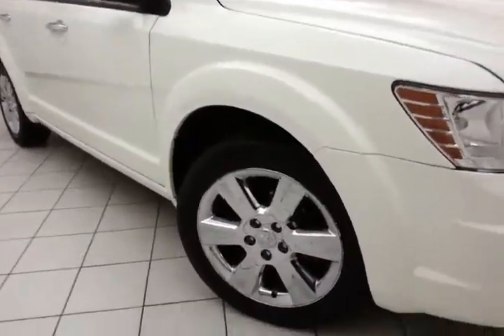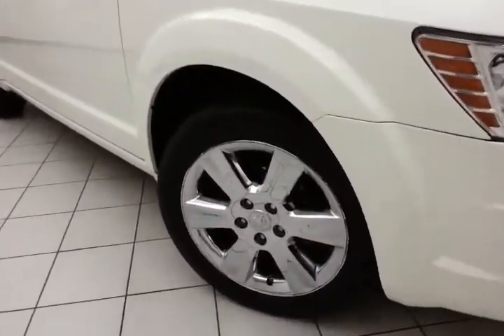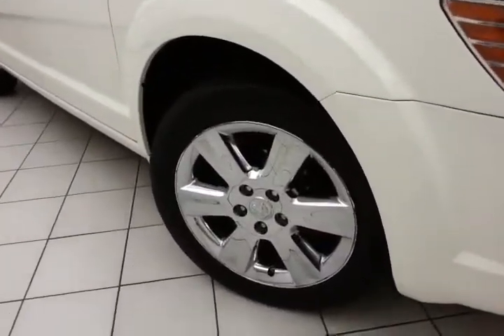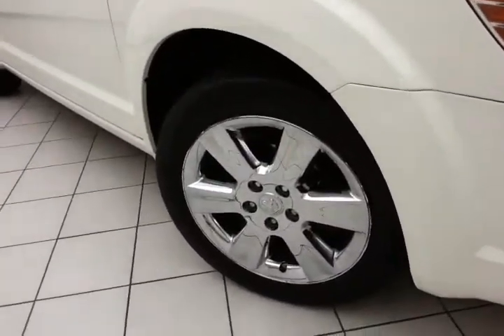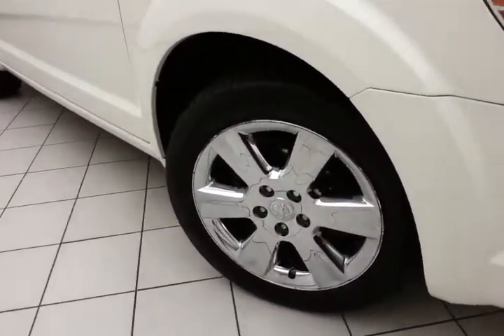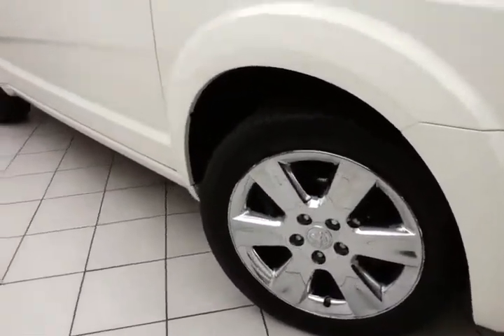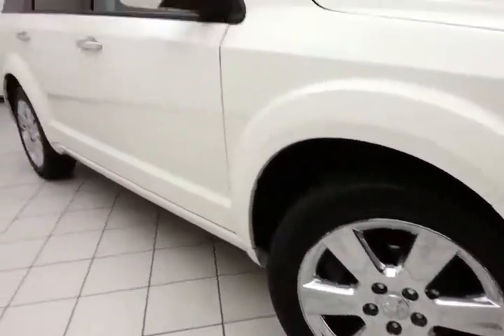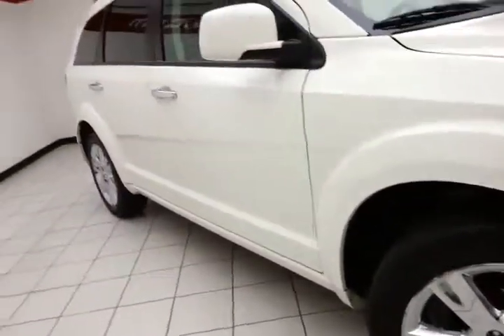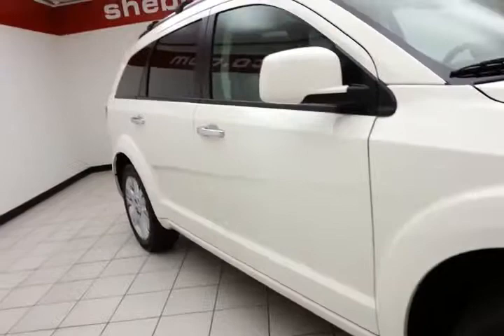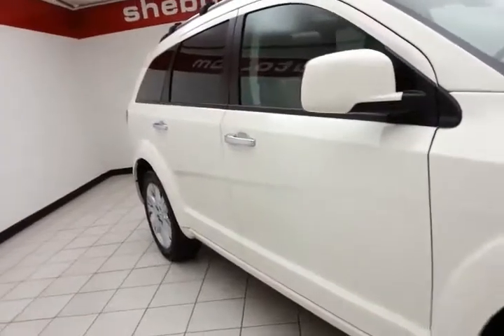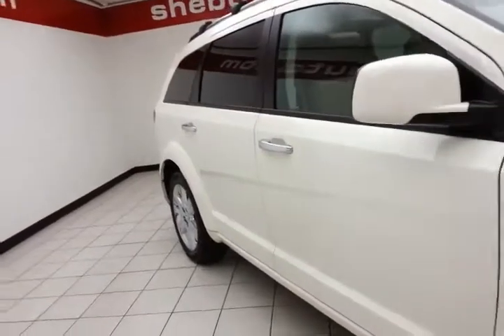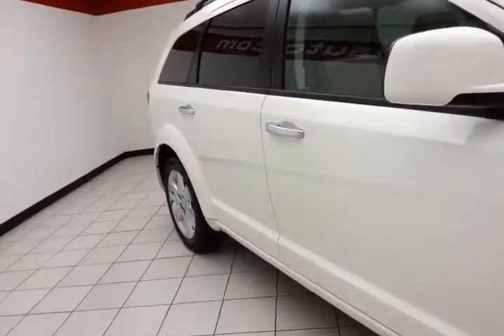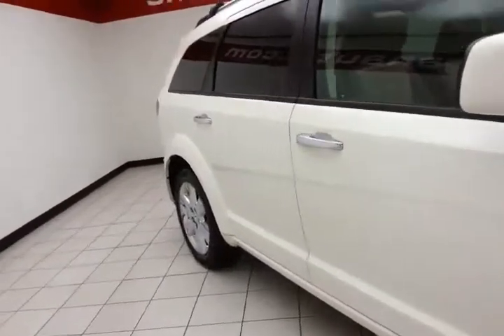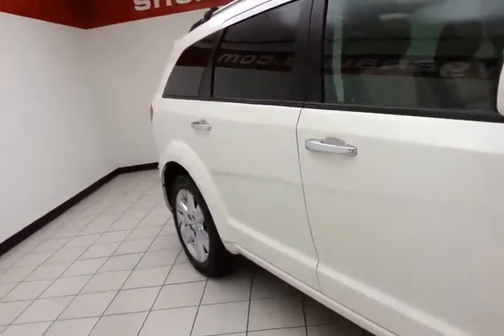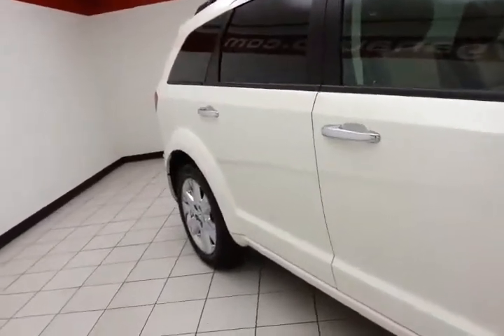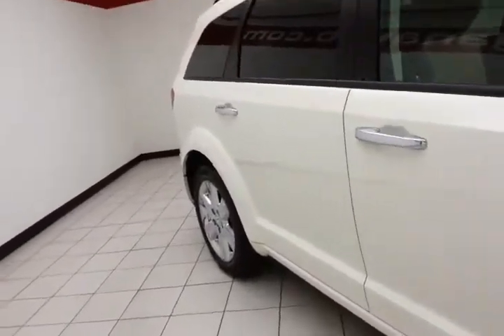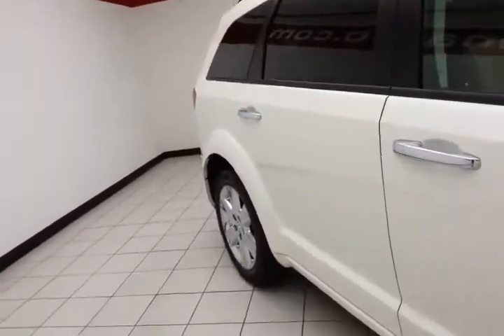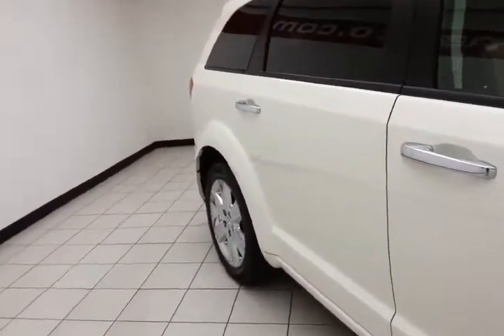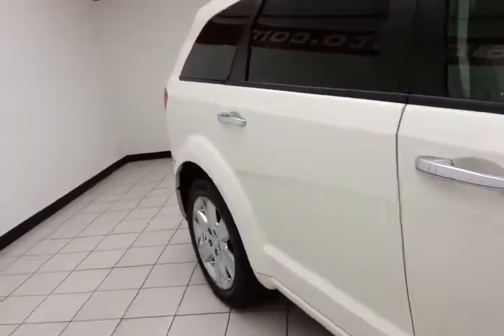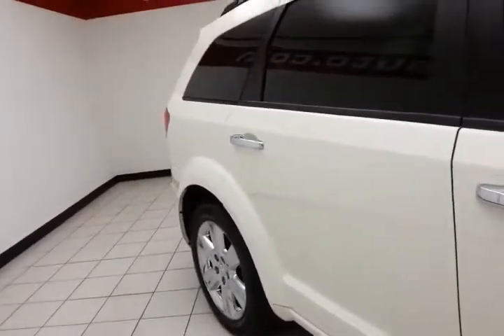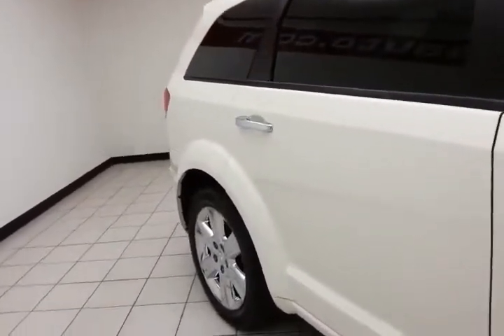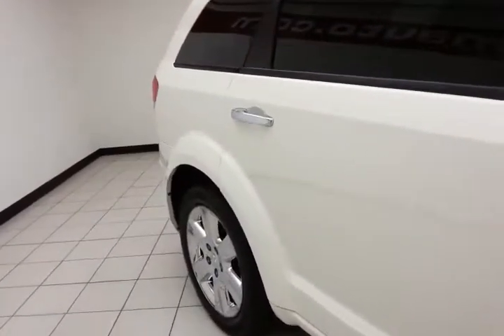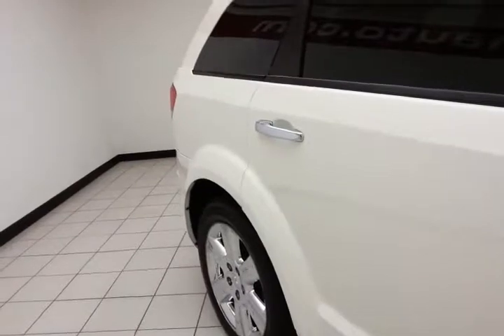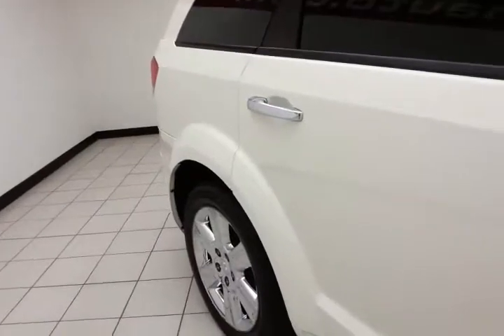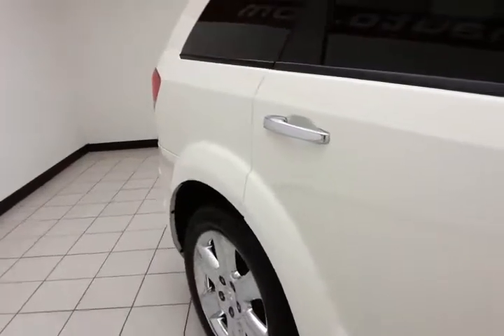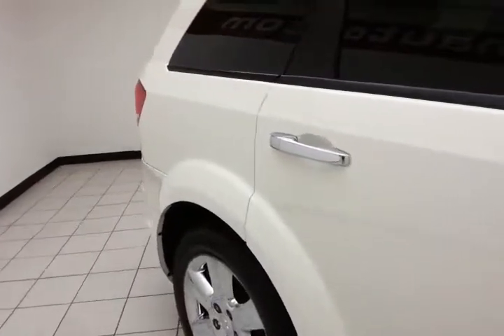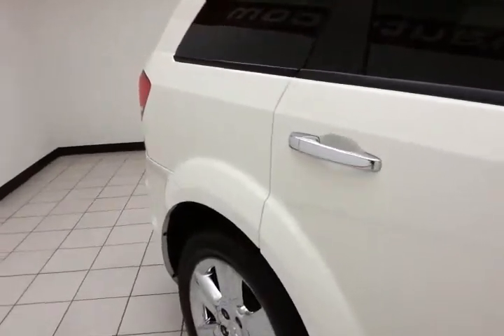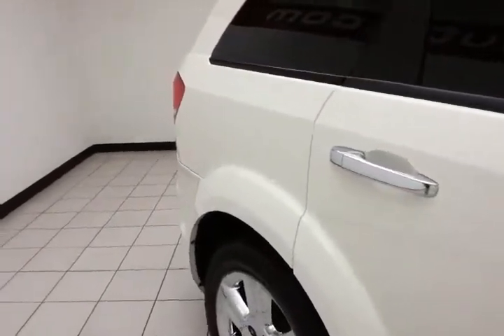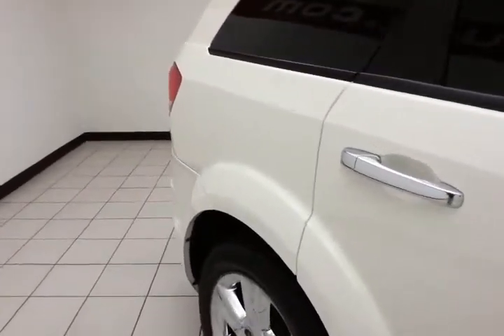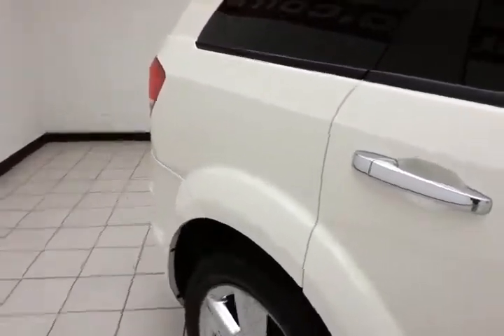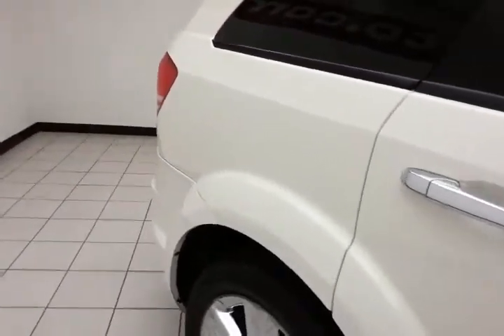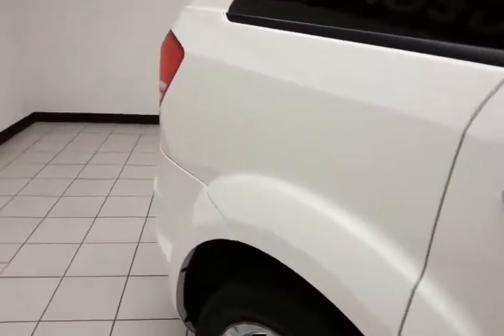Chrome-plated wheels with tire pressure monitoring system, full complement of safety features including traction control and stability control, all helping to give it a 5-star front and side government crash rating.